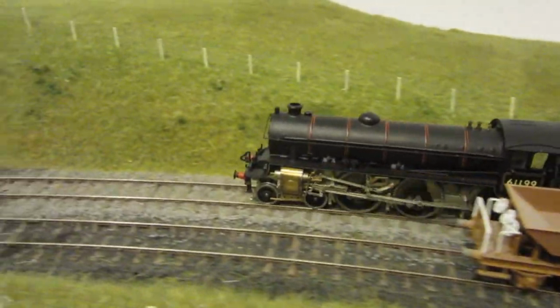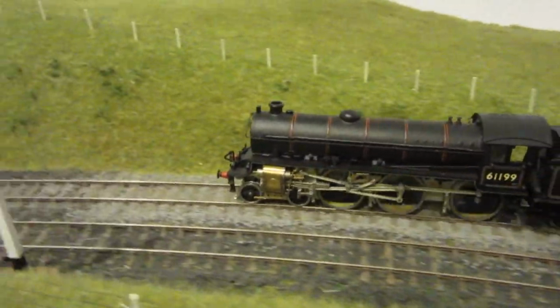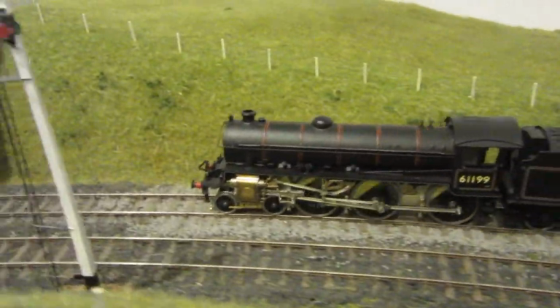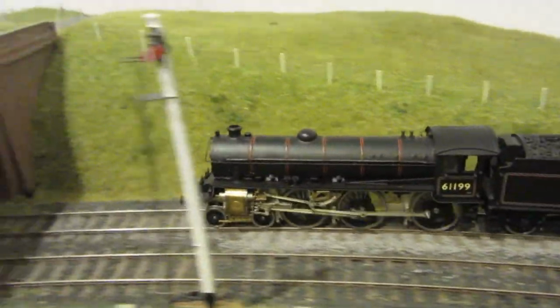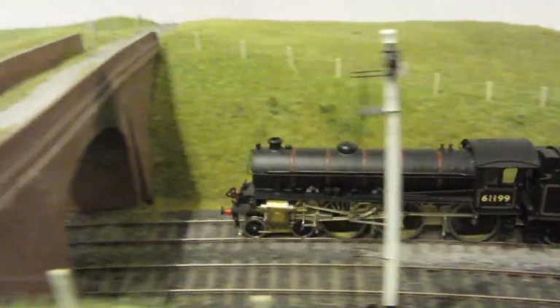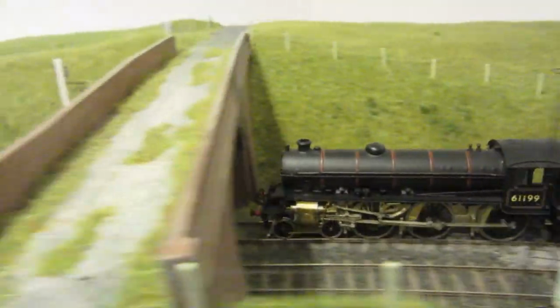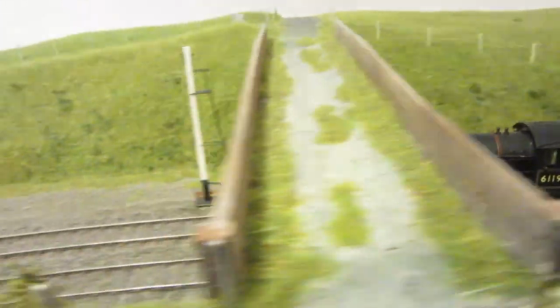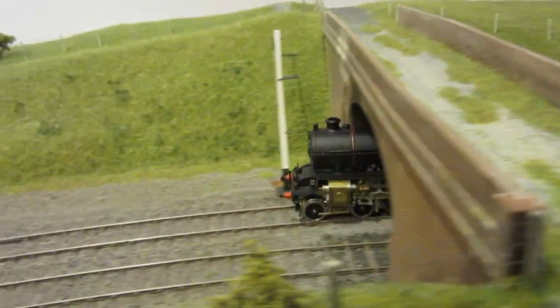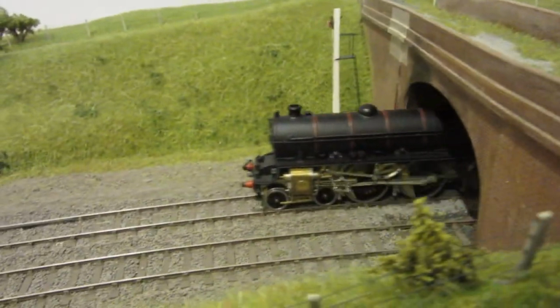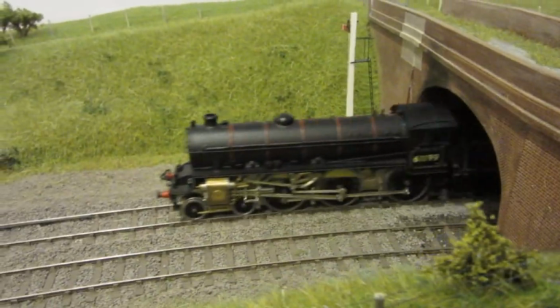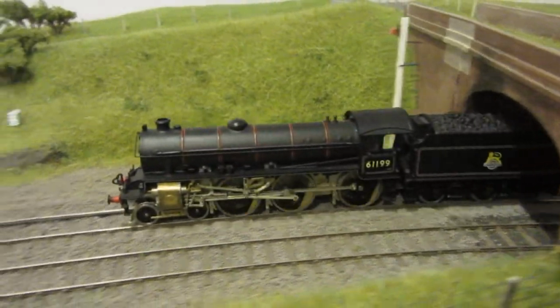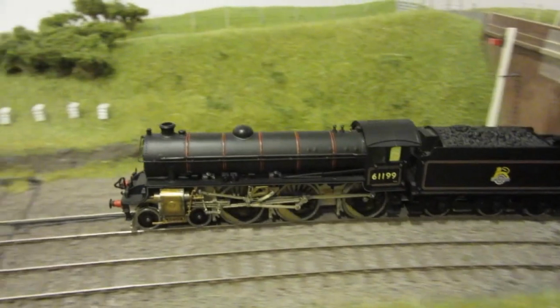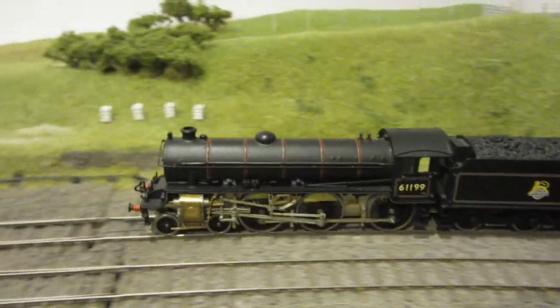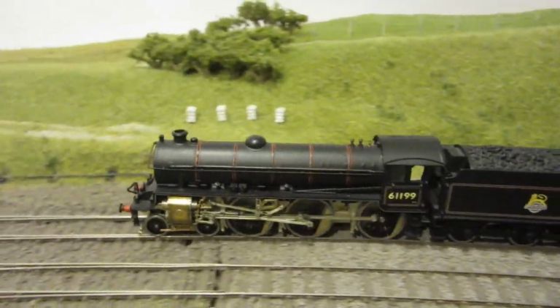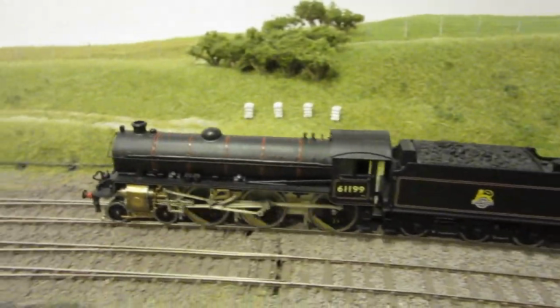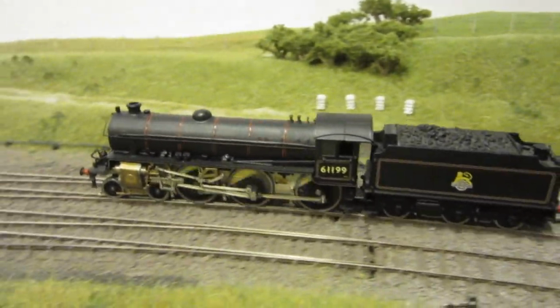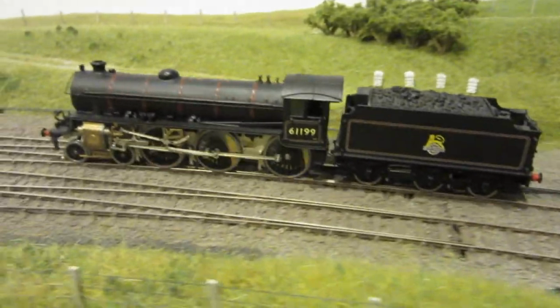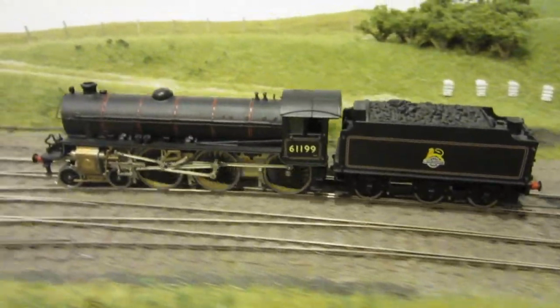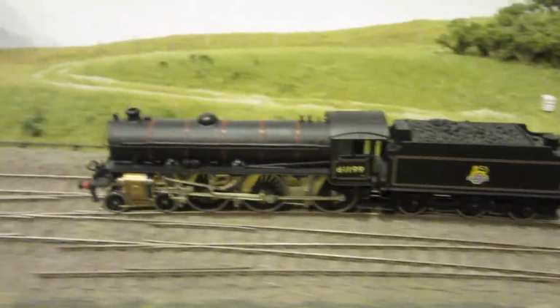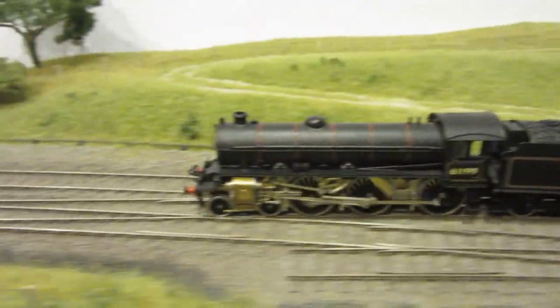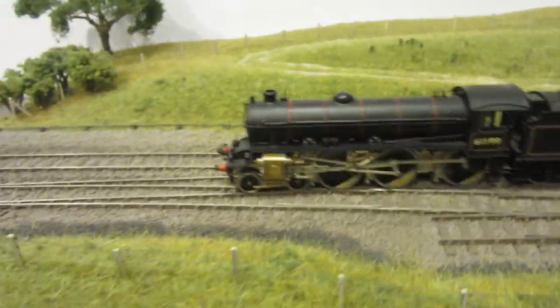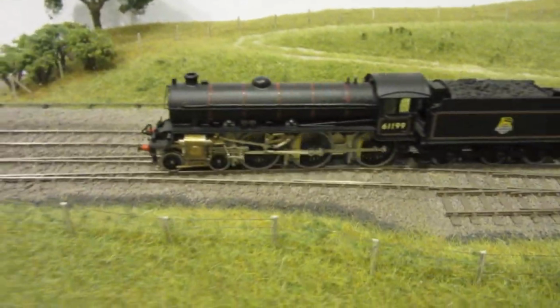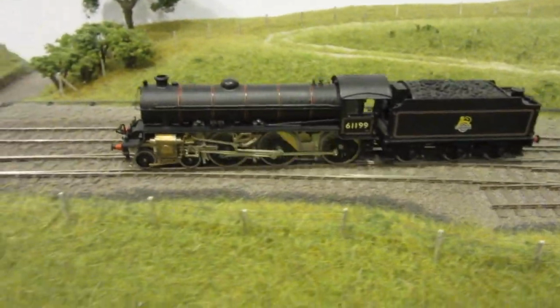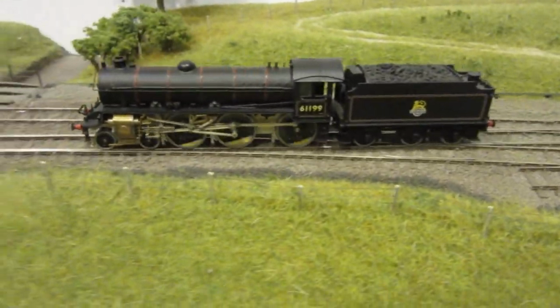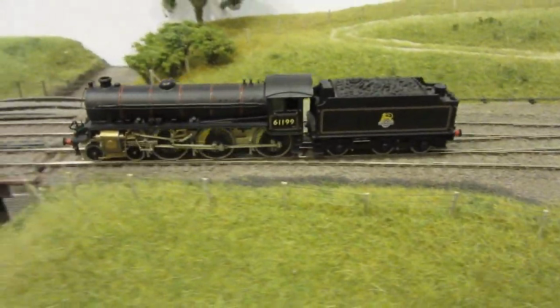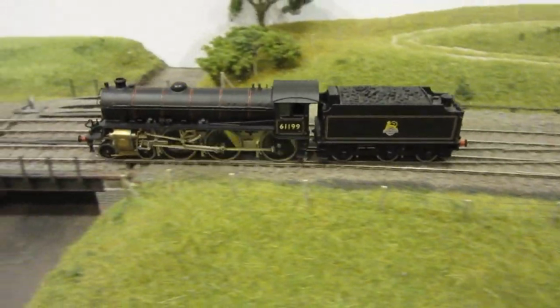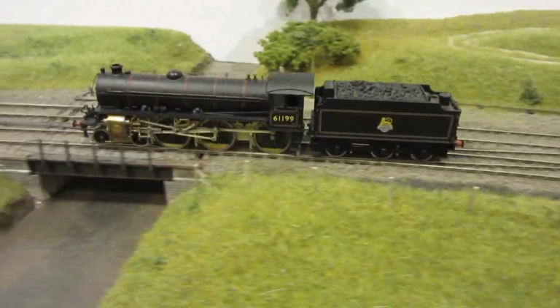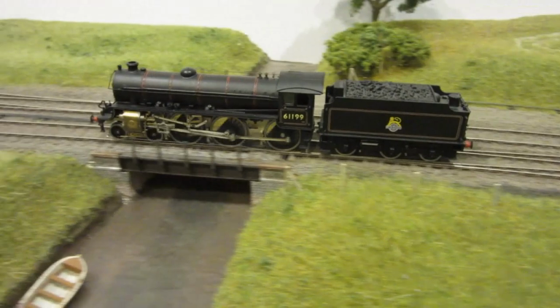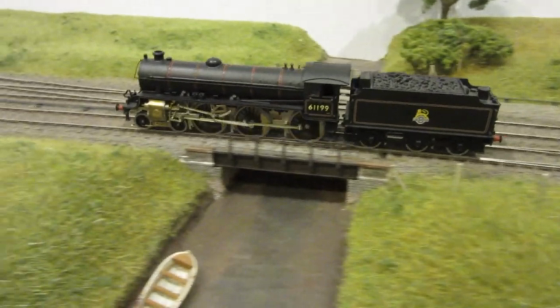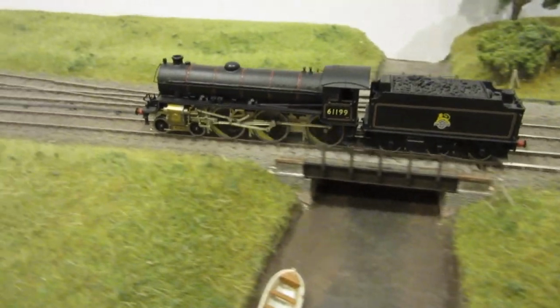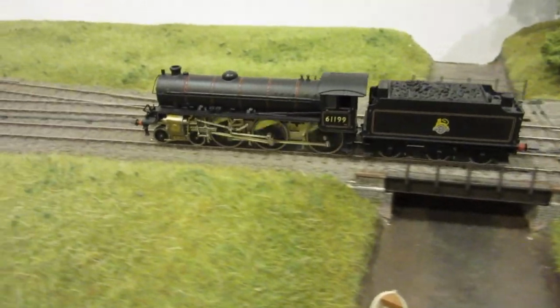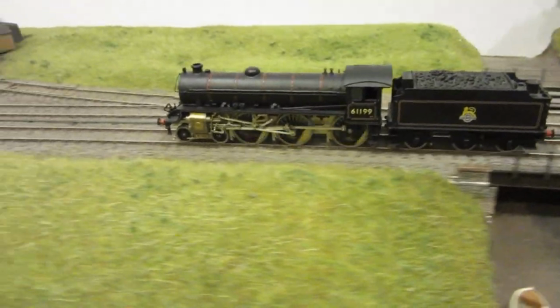It's now holding the road quite well, which is very good — it's not falling off. Making its way over the crossover and then in towards the platform of Clare.